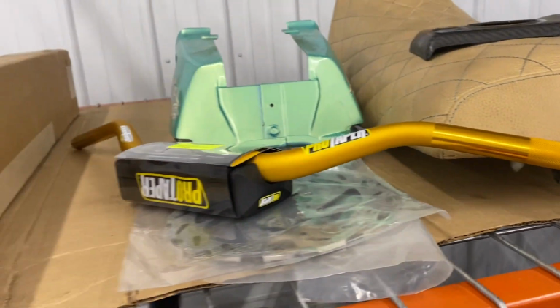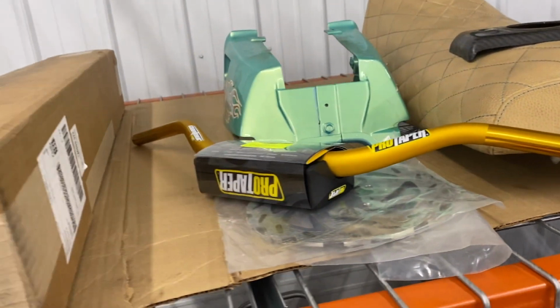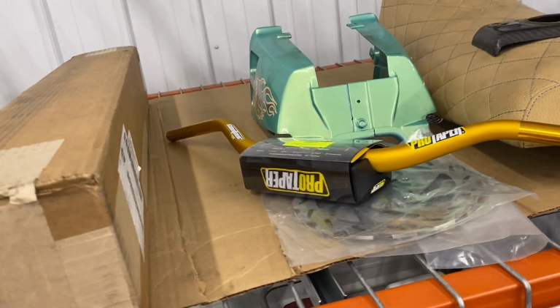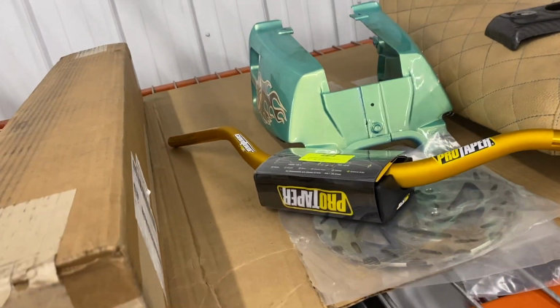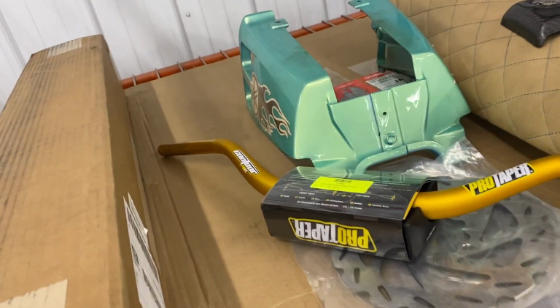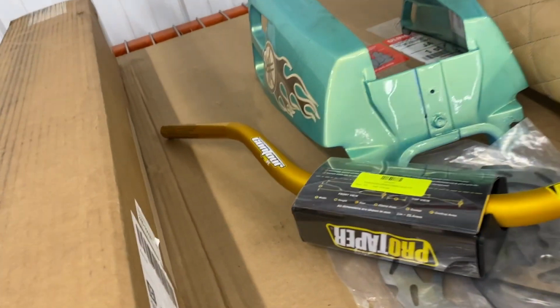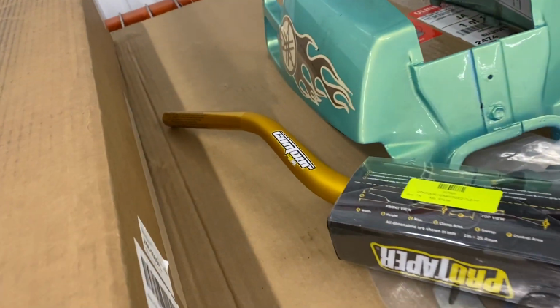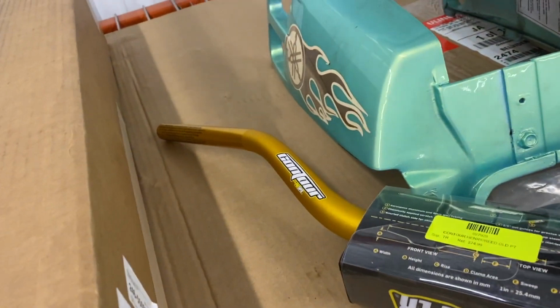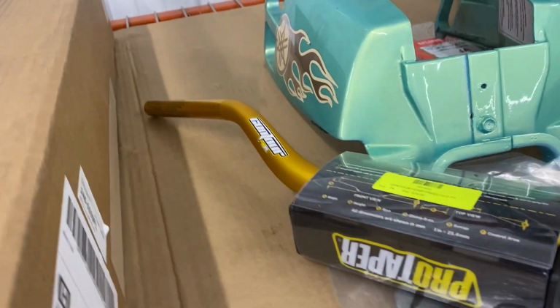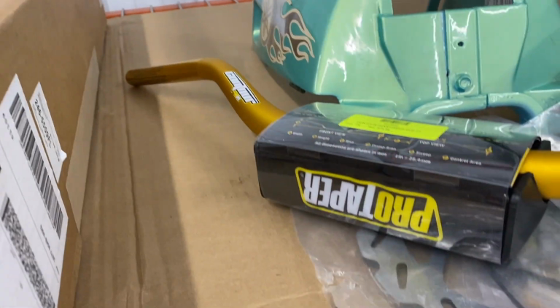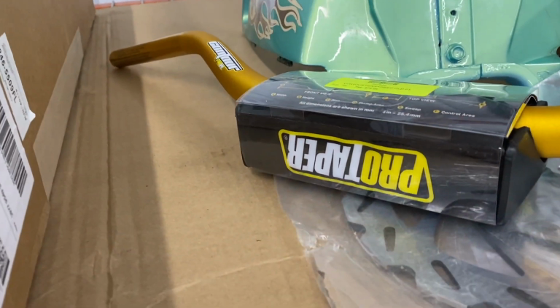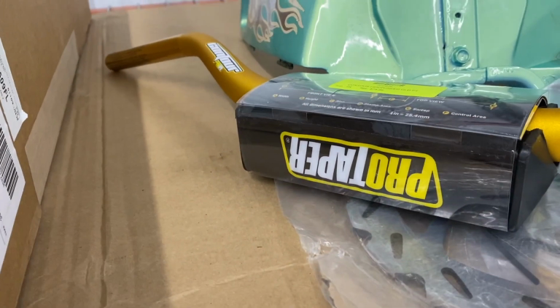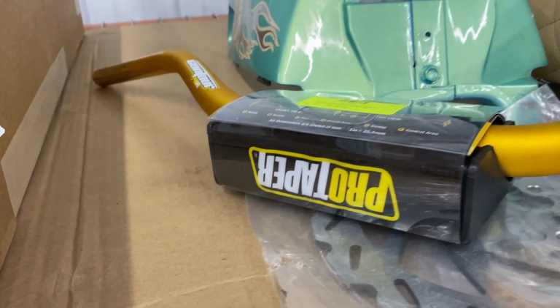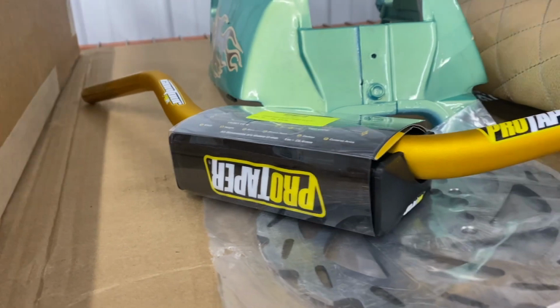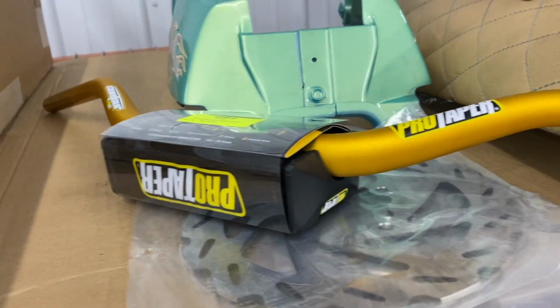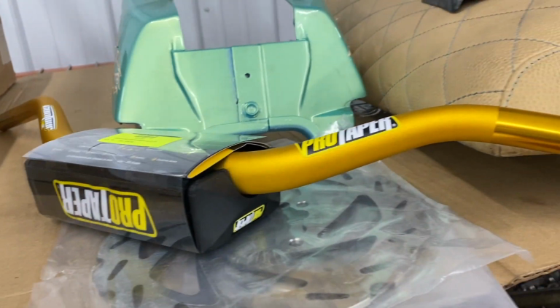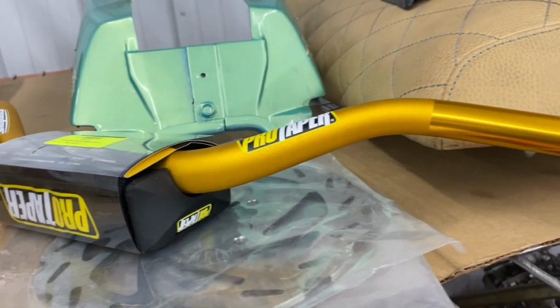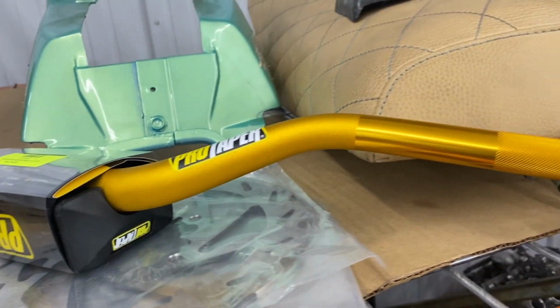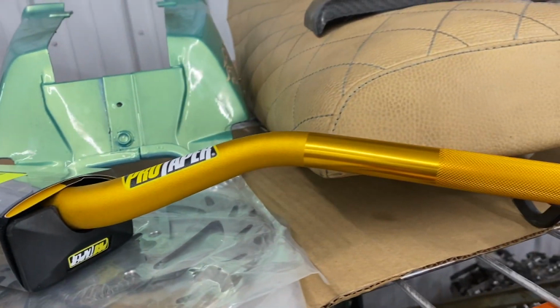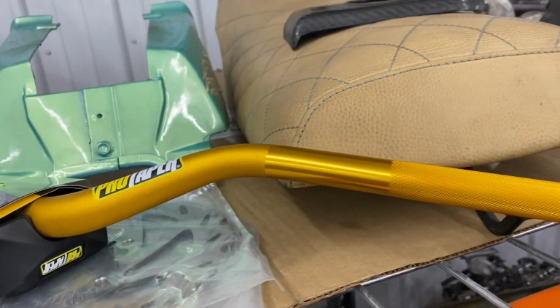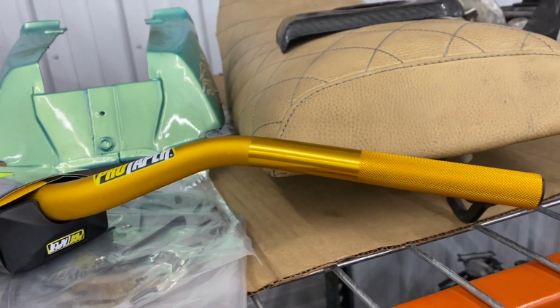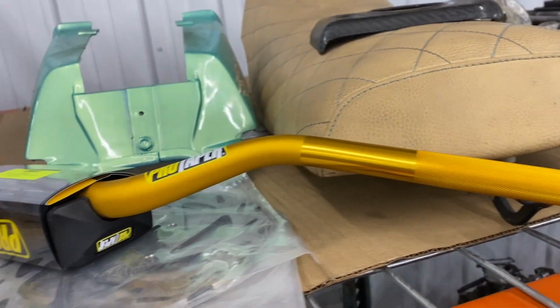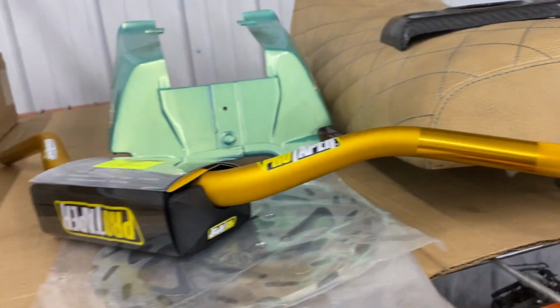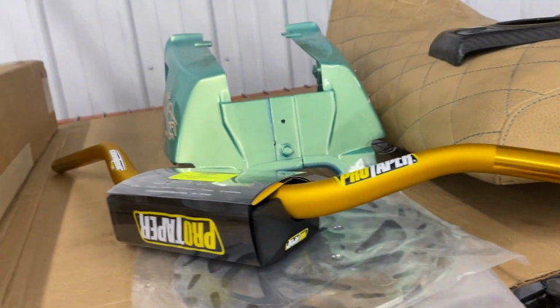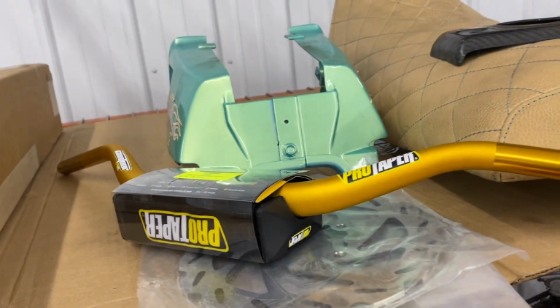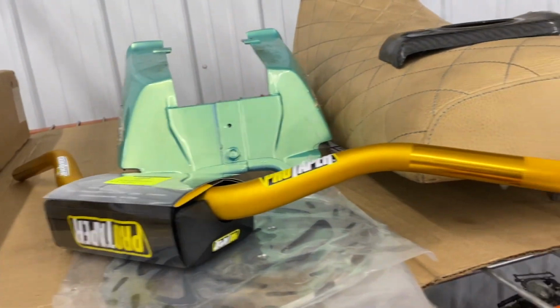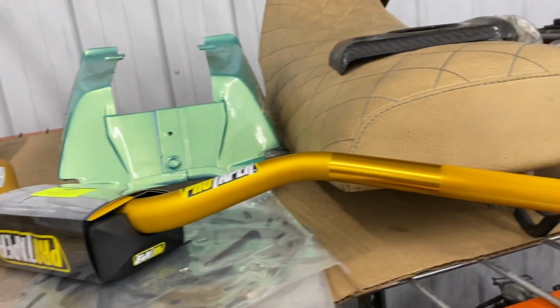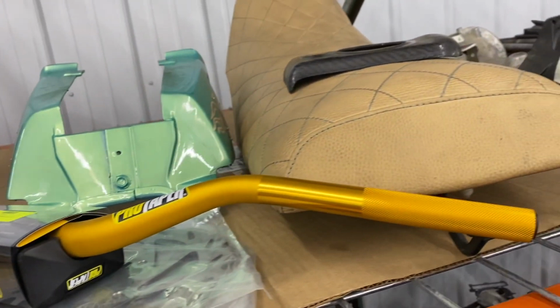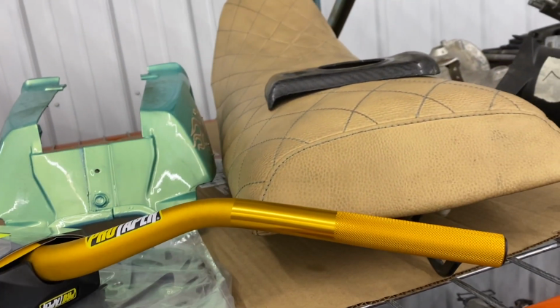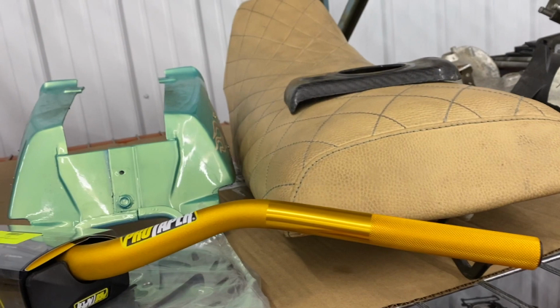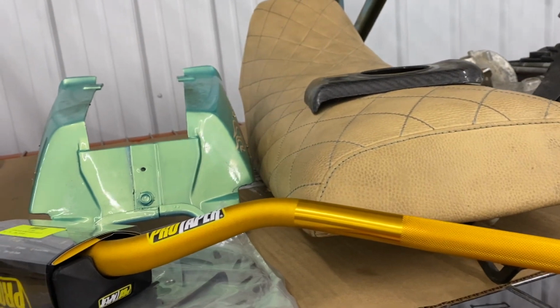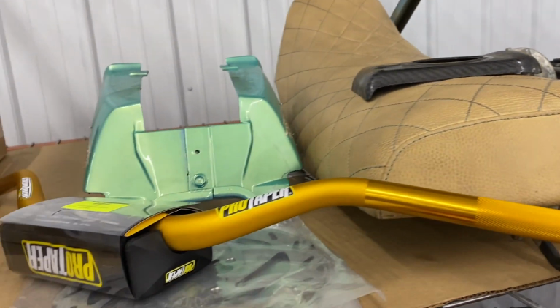These are the new handlebars I'm going with — pro tapers with the high rises. Just putting a little remix on the bike, freshening the gold up. It's been a while.